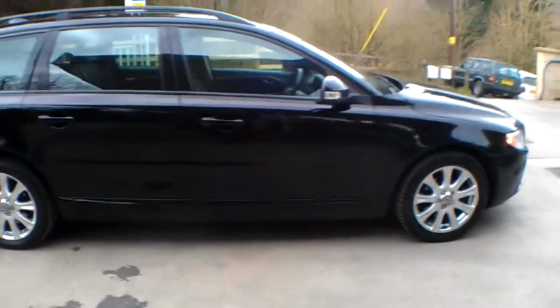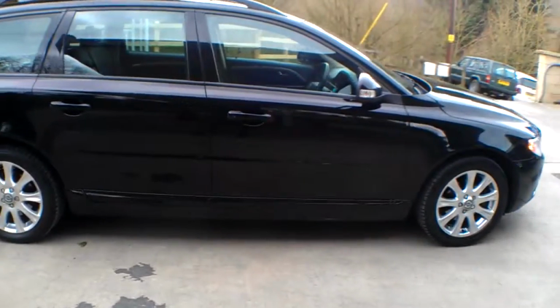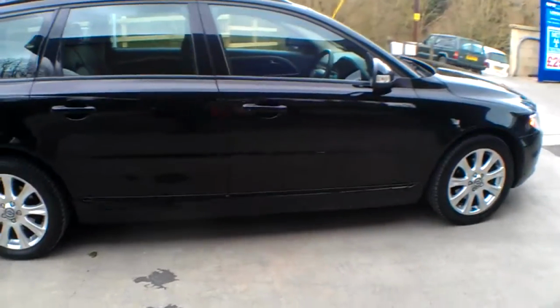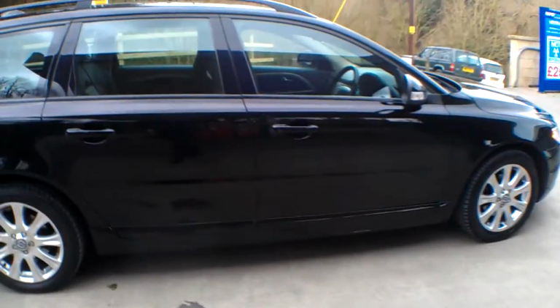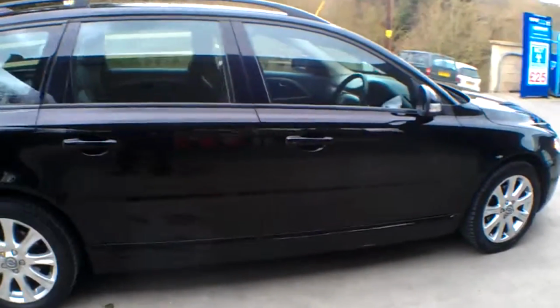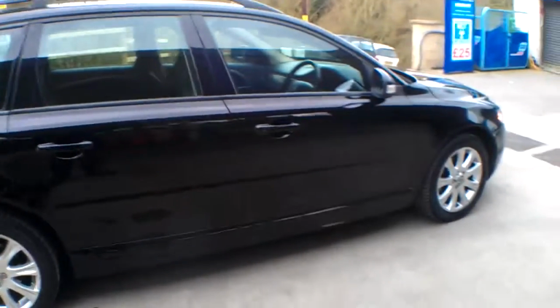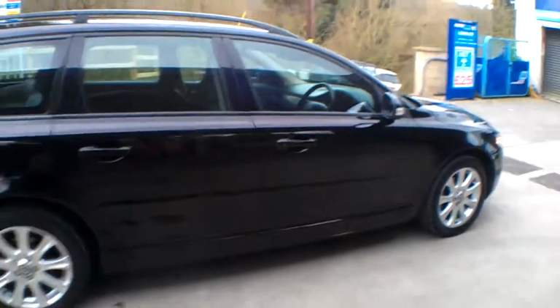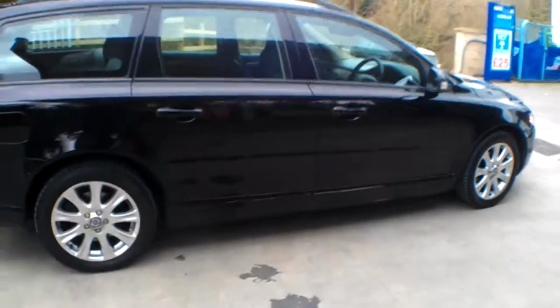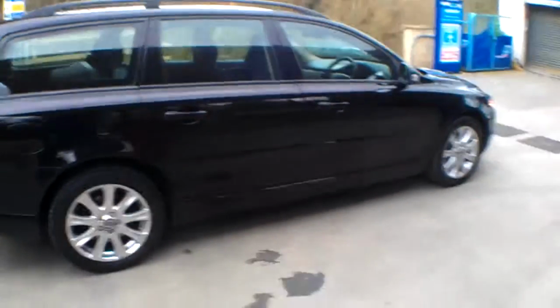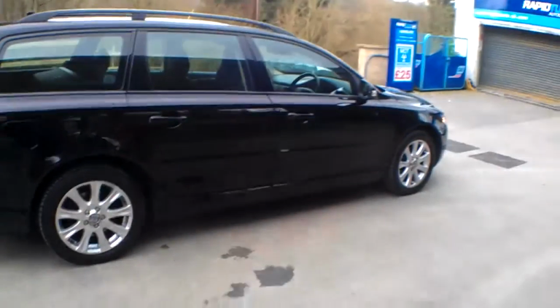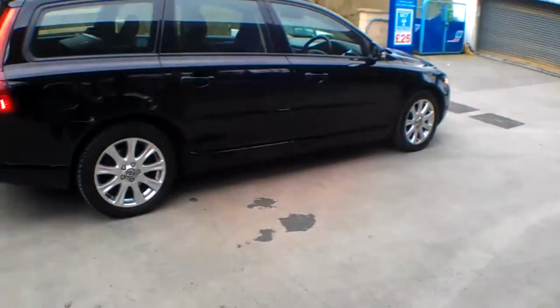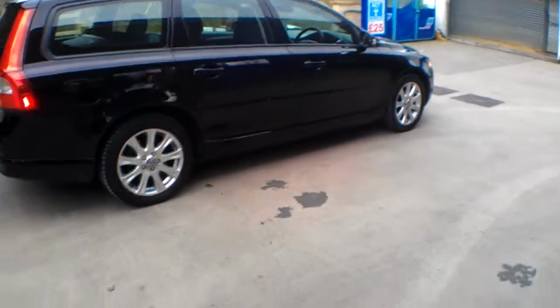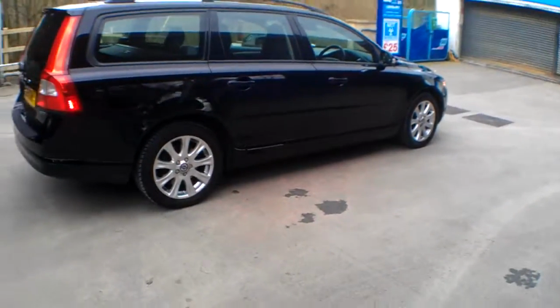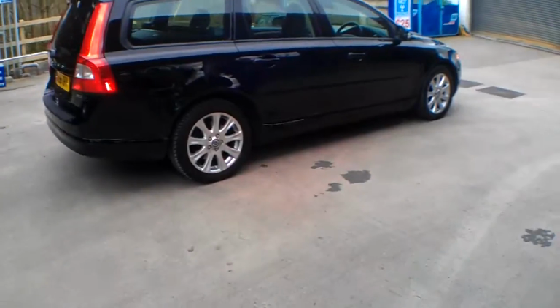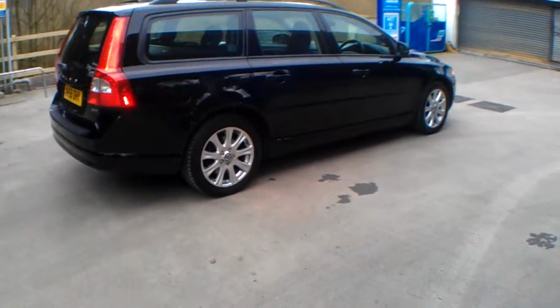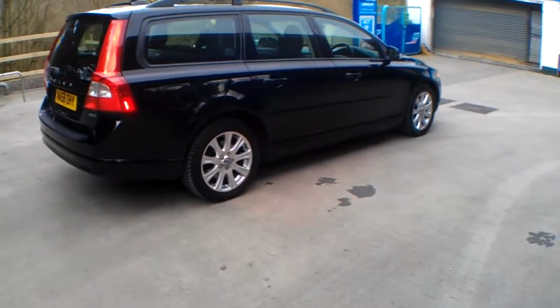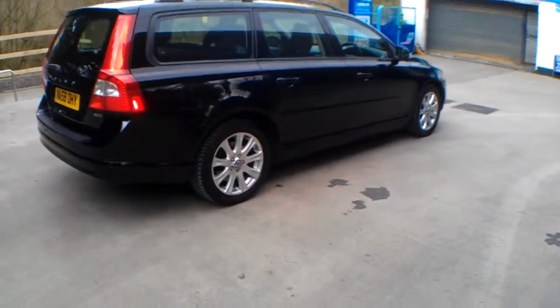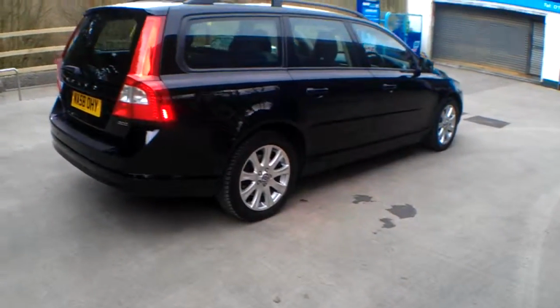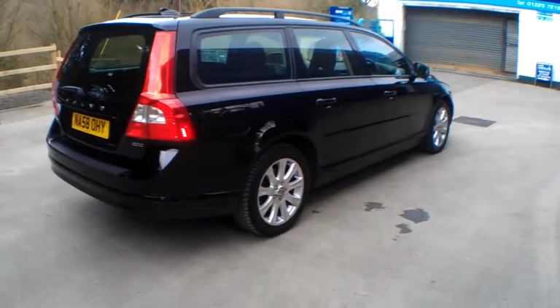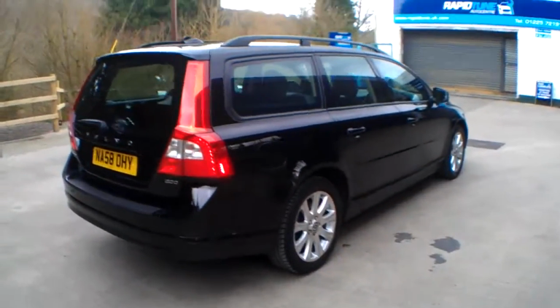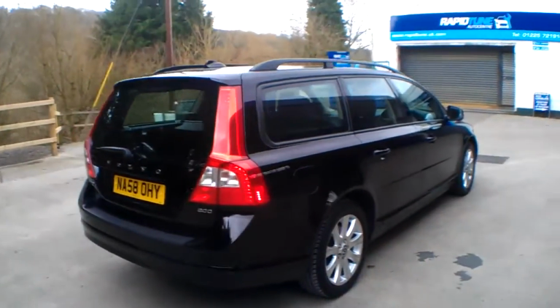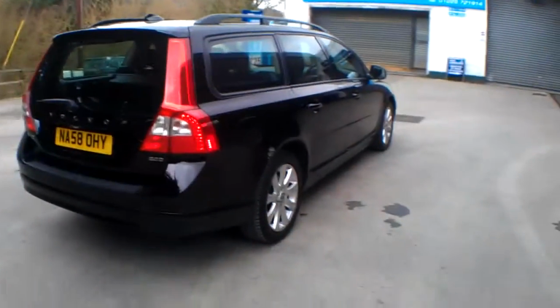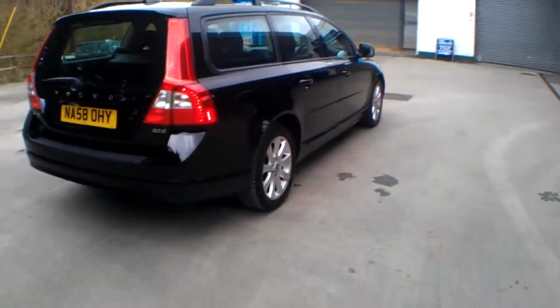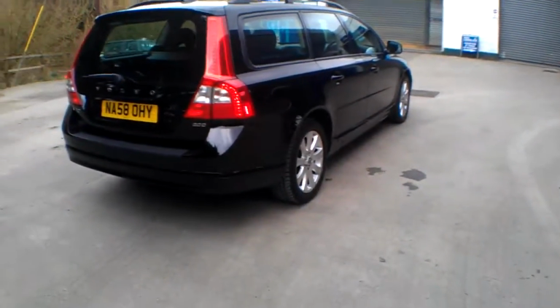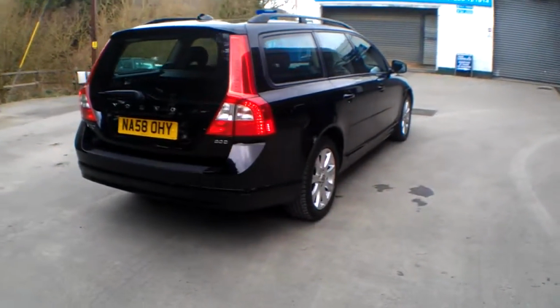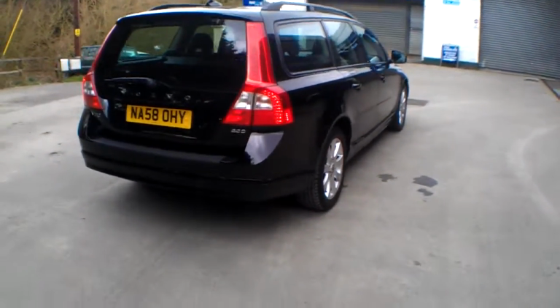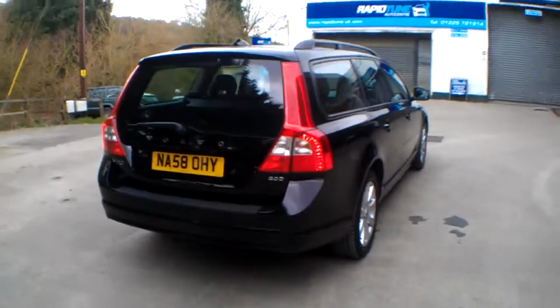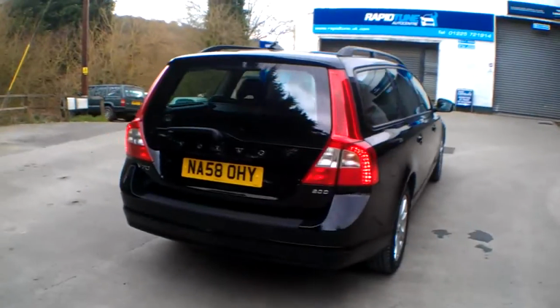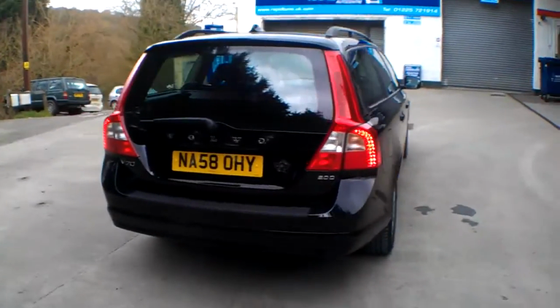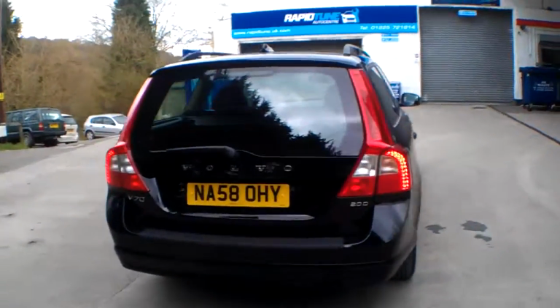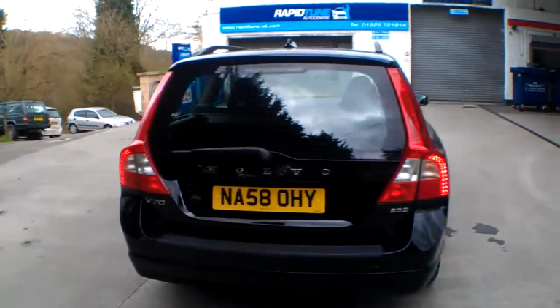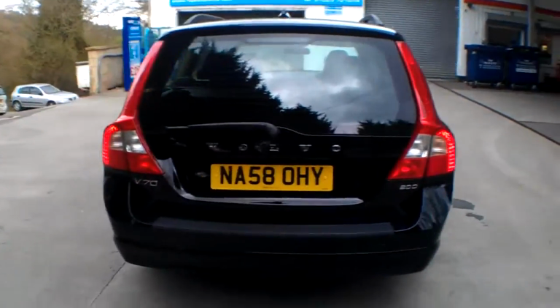It doesn't look like it's a metallic finish. It's been busy — it's done 147,000 miles, but it does drive very well indeed. The clutch, the gearbox, brakes, the engine all running as it should do. Probably just high motorway miles.